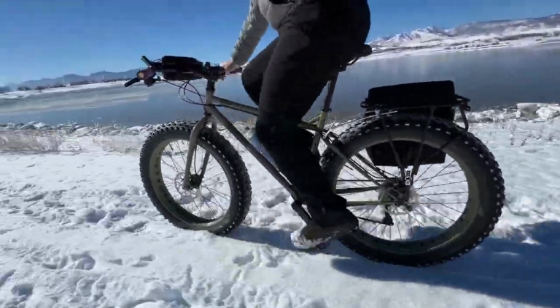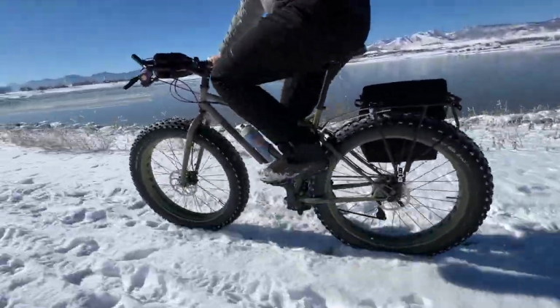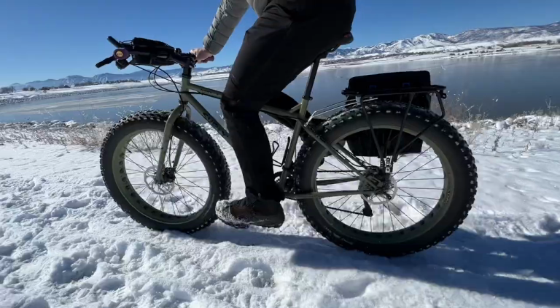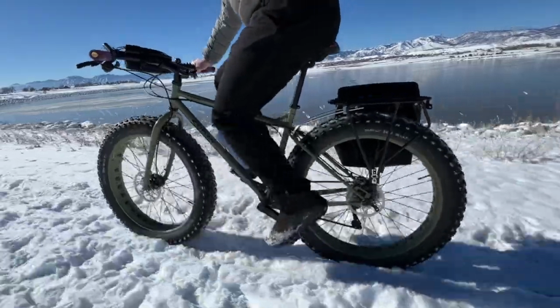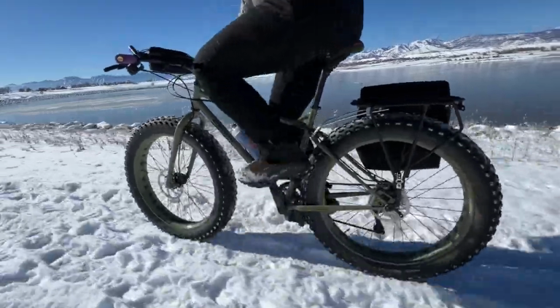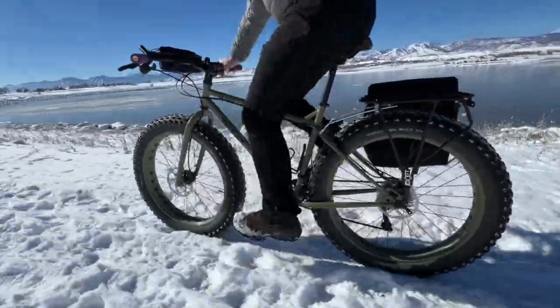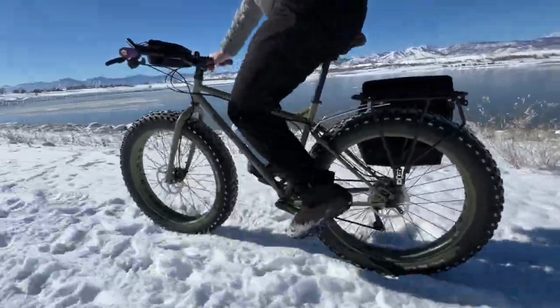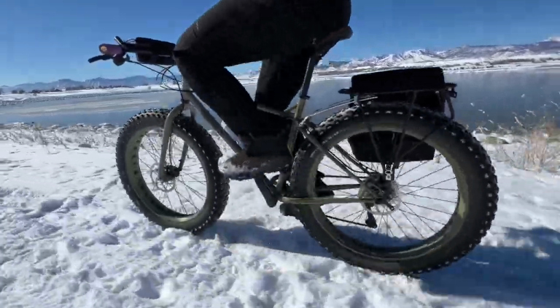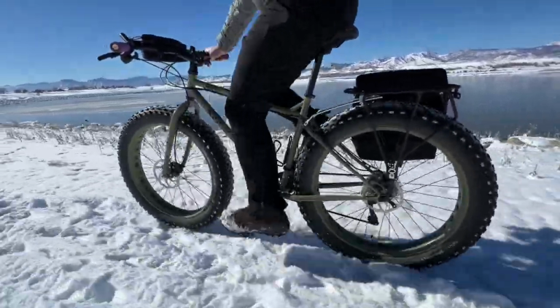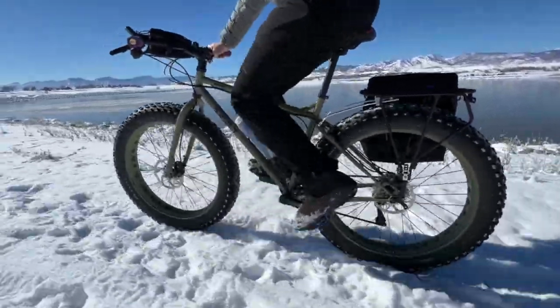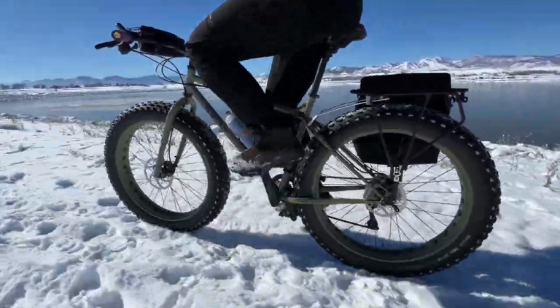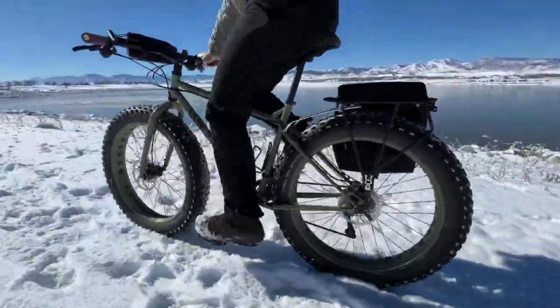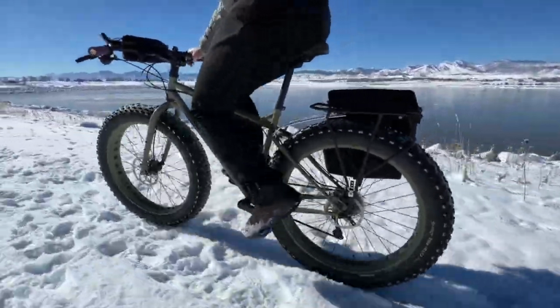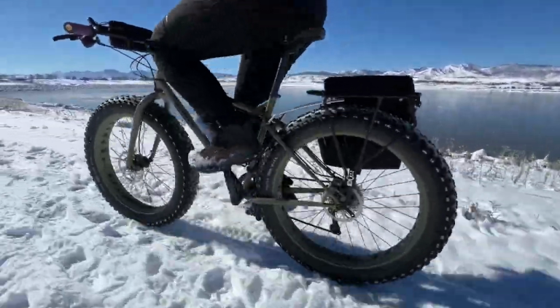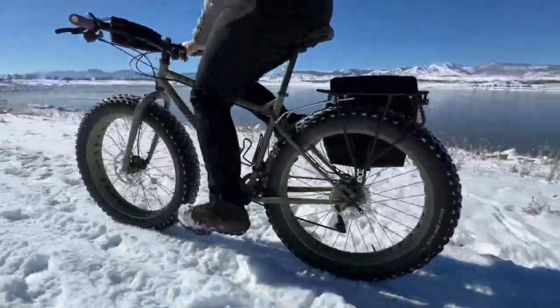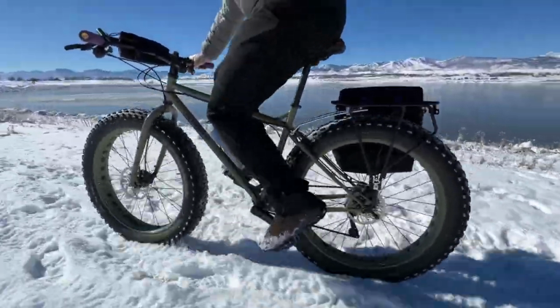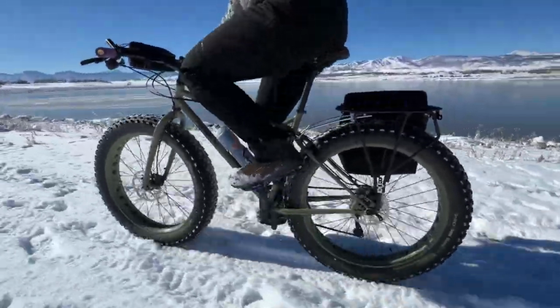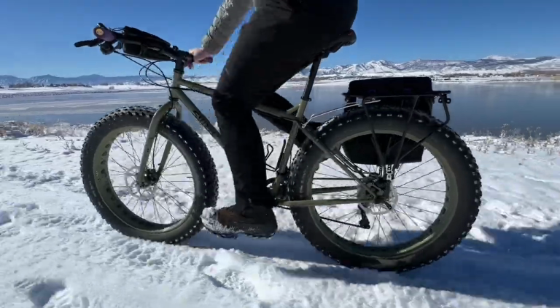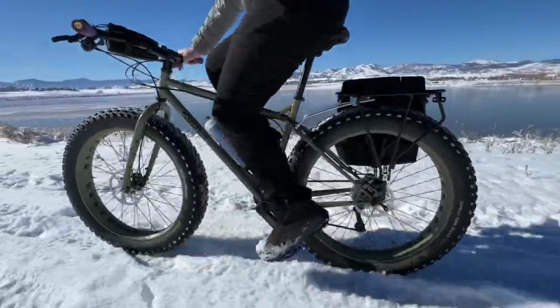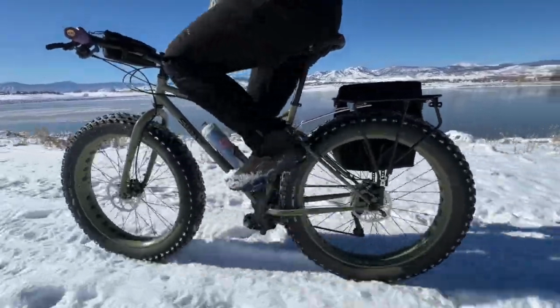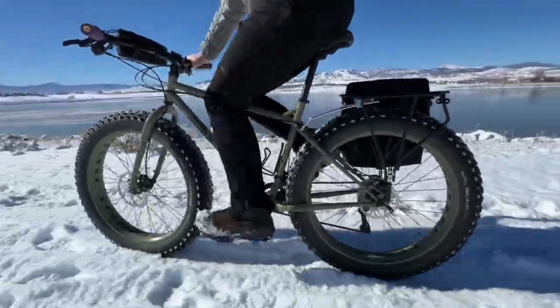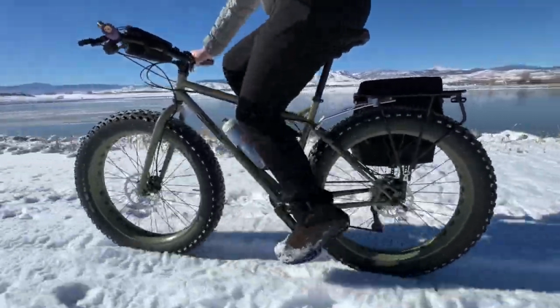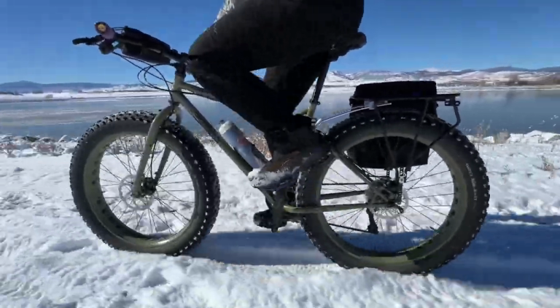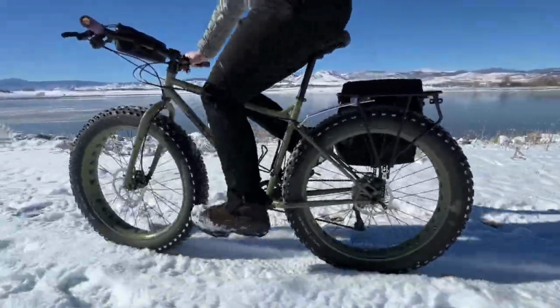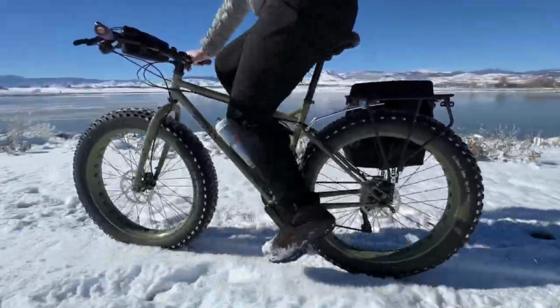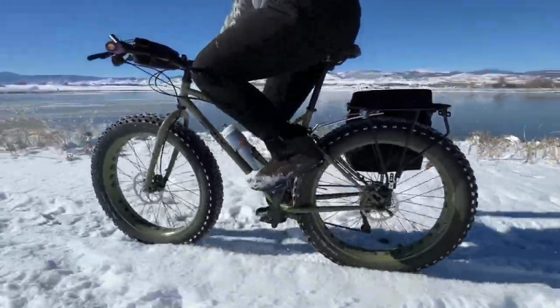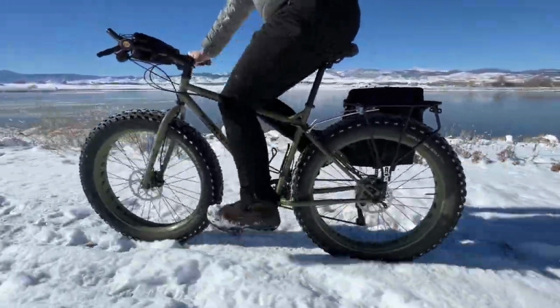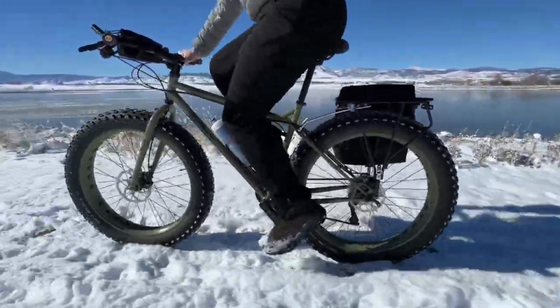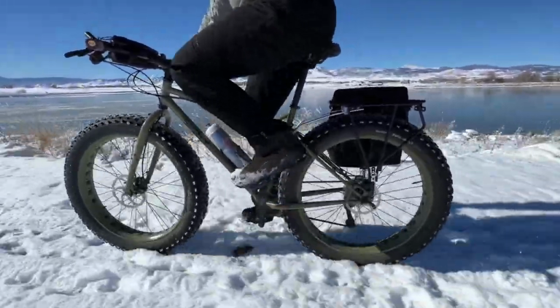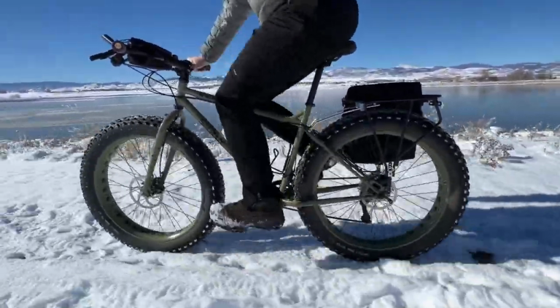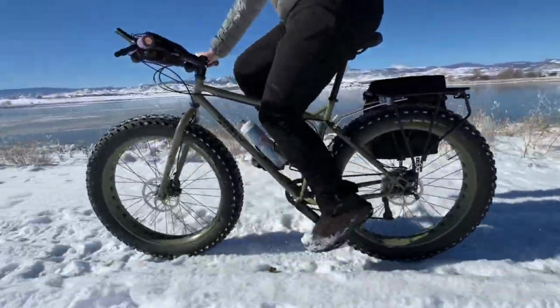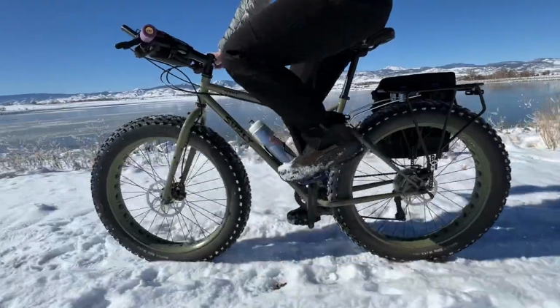Last year I had the REN one rack on this bike for some time, and I may put it back on again later this winter if we need it. However, for now I'm leaving the rack off just to keep the weight down a little bit more. Otherwise, no changes are planned for this bike.